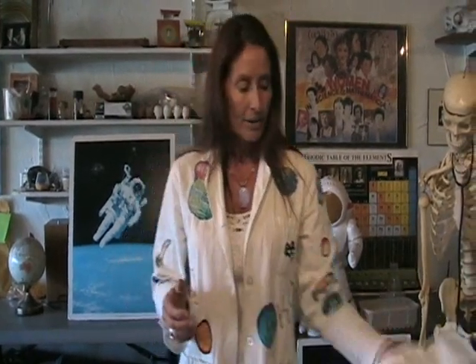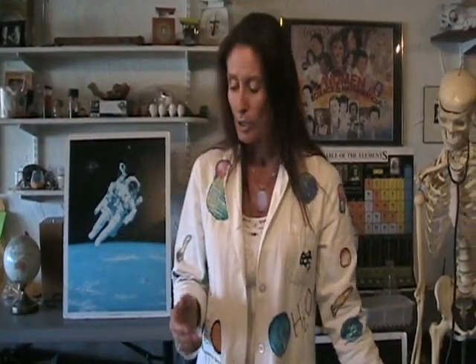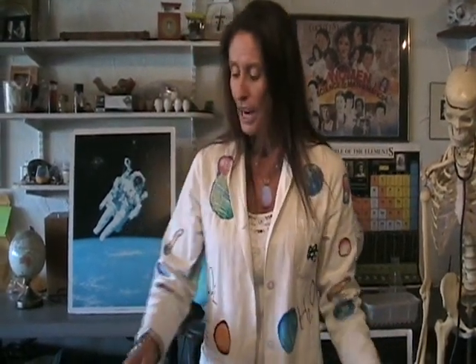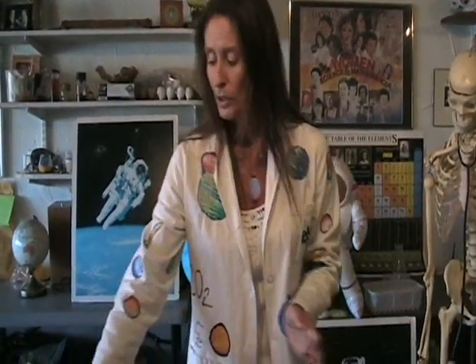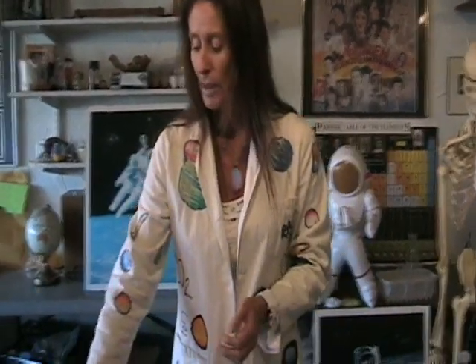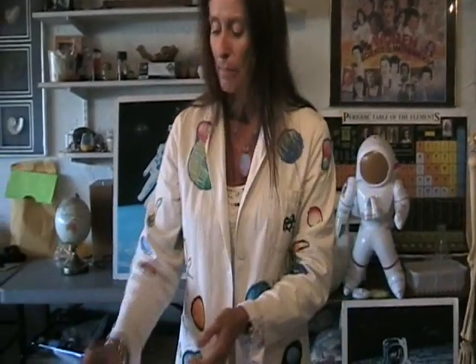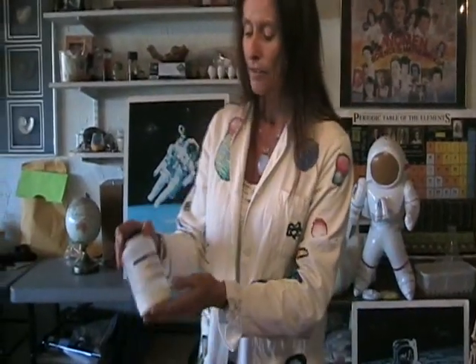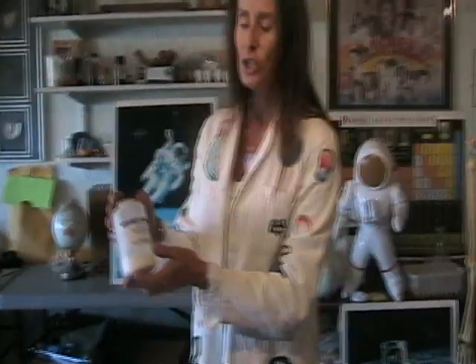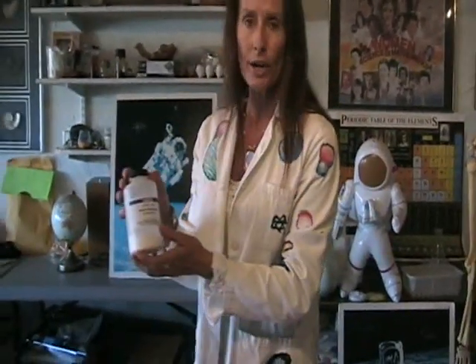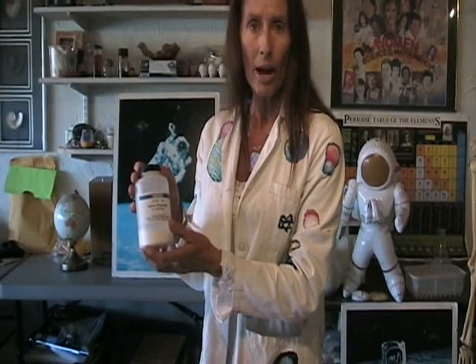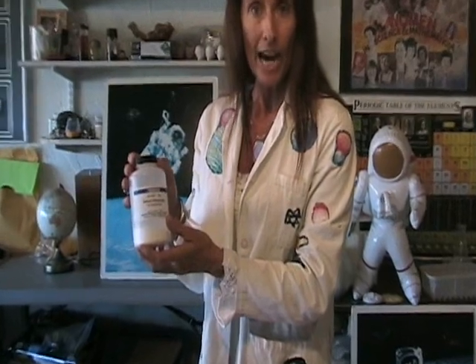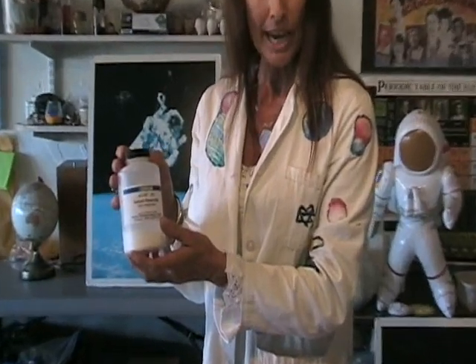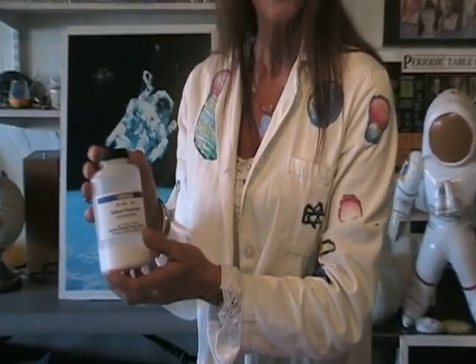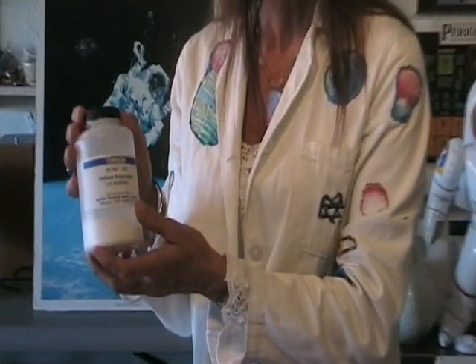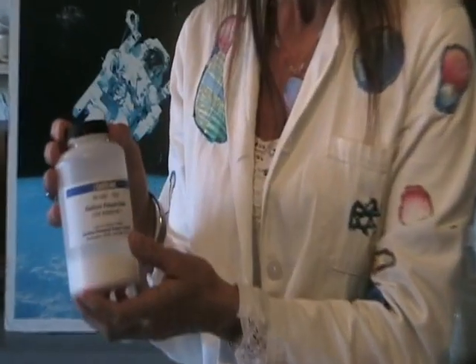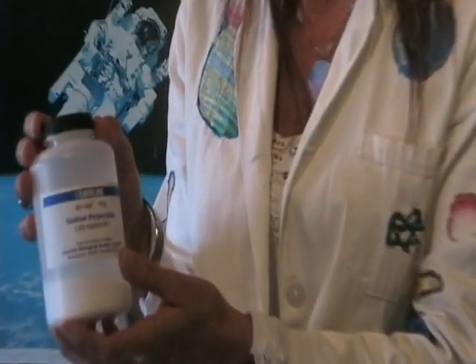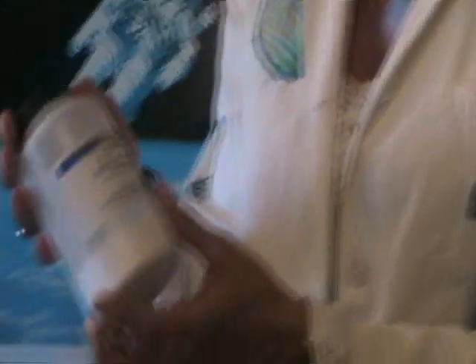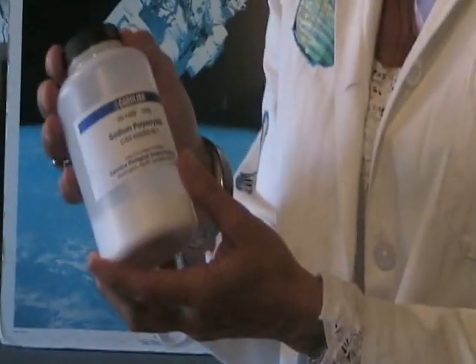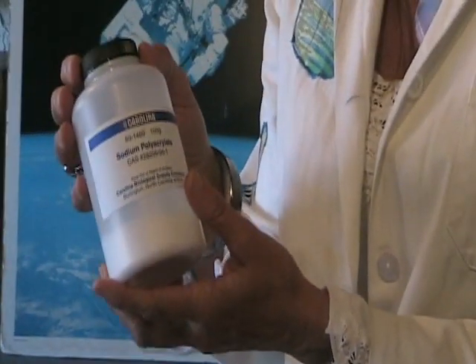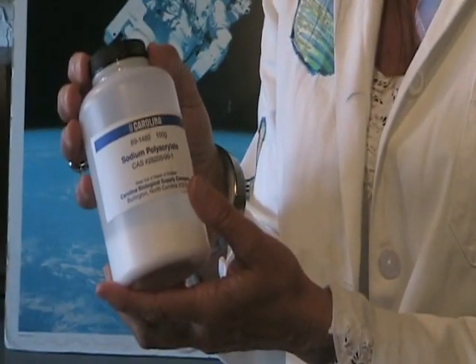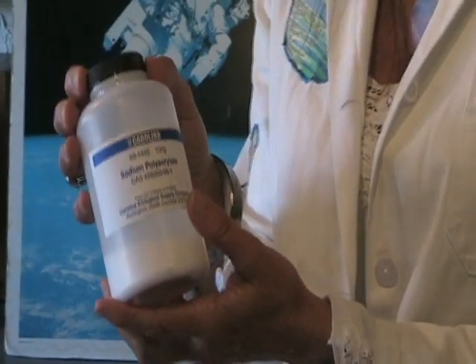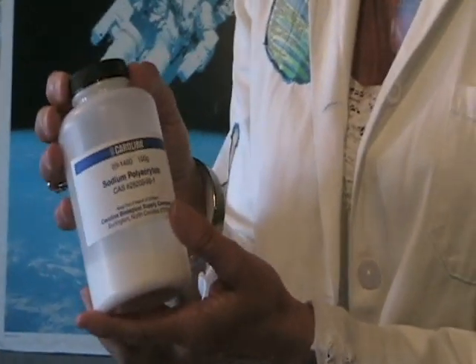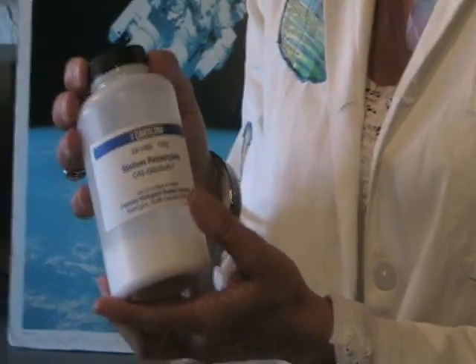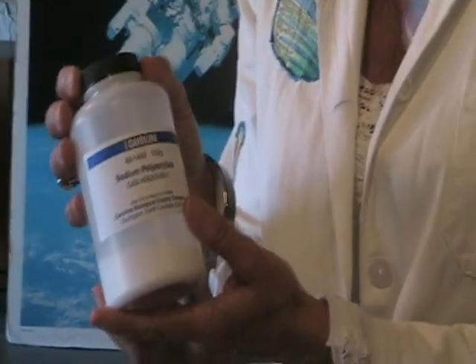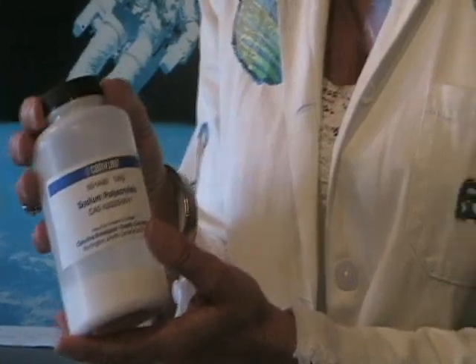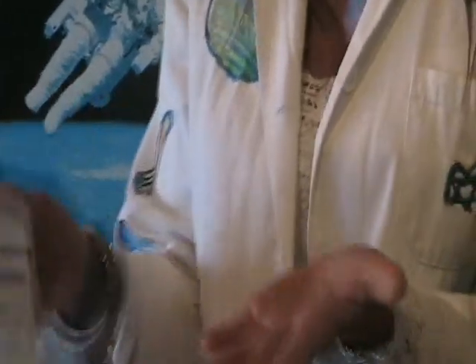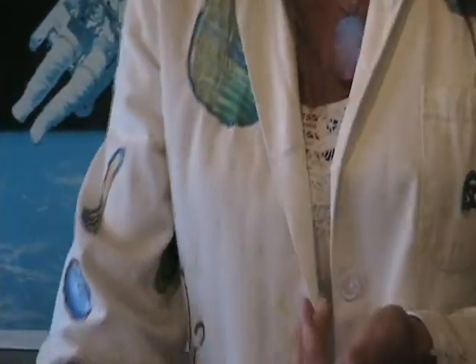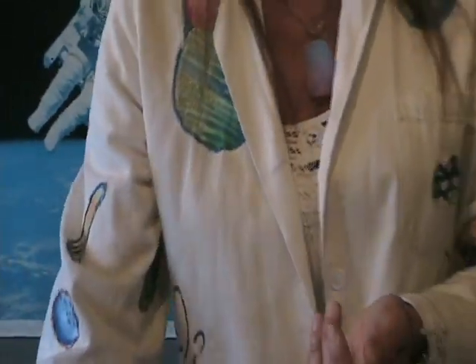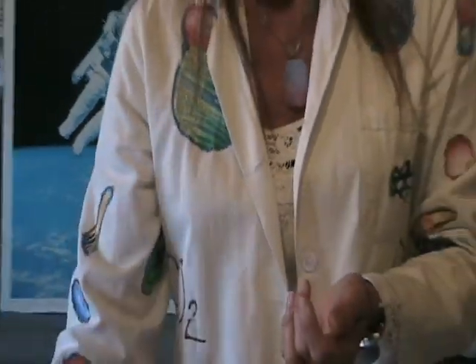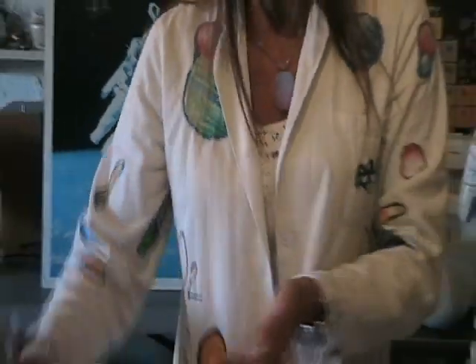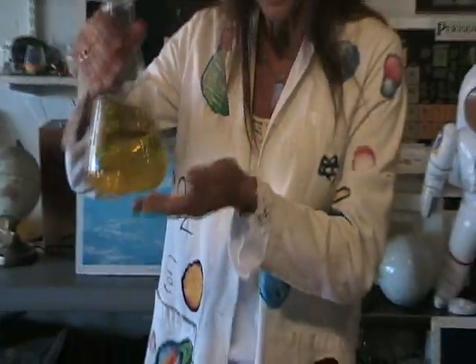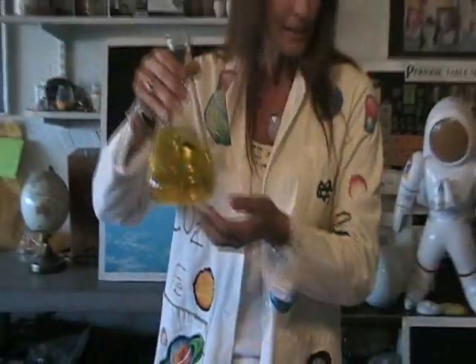Disposable diapers are made up of sodium polyacrylate, which is a polymer, and sodium polyacrylate happens to be hydrophilic, meaning it's water-loving.